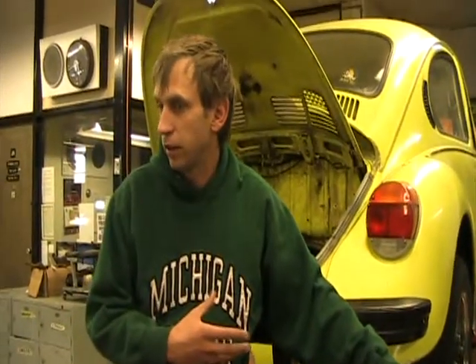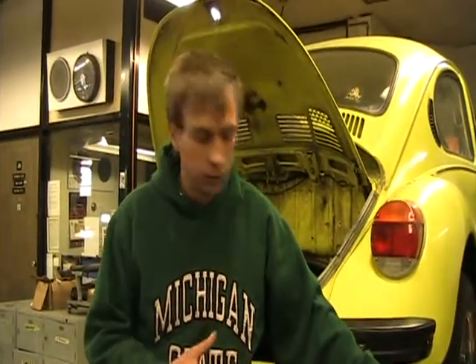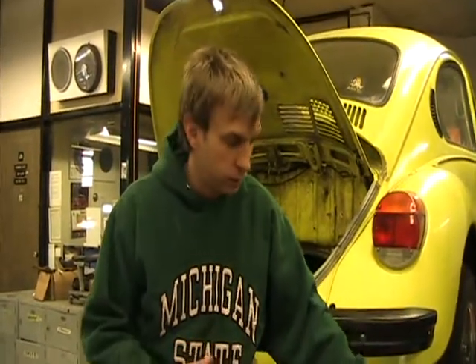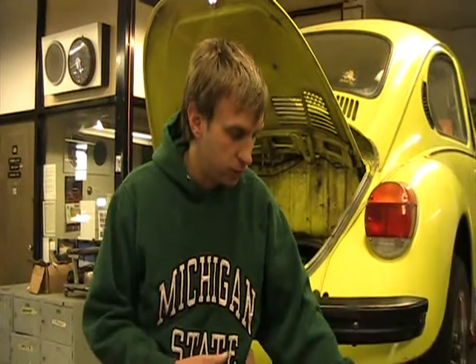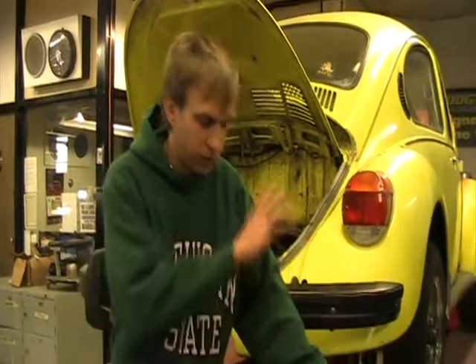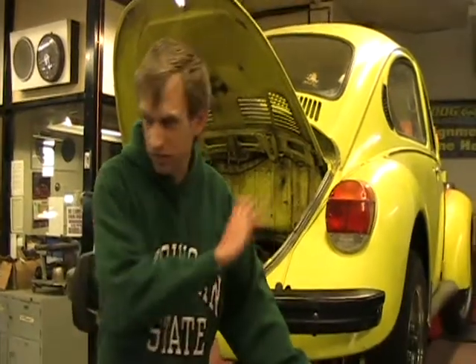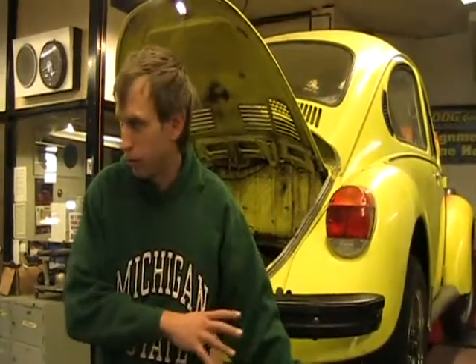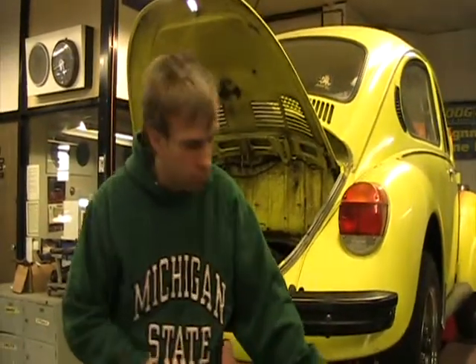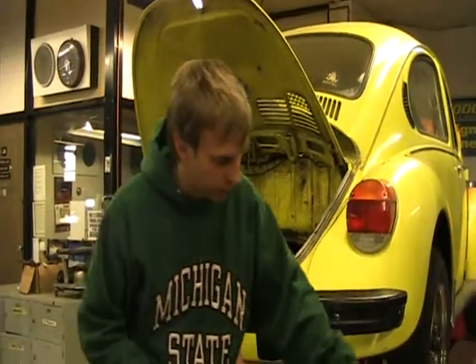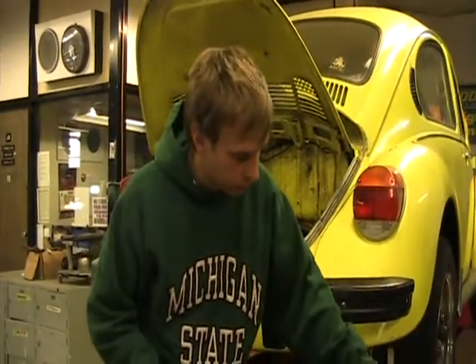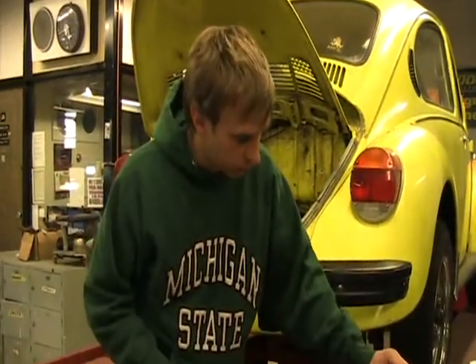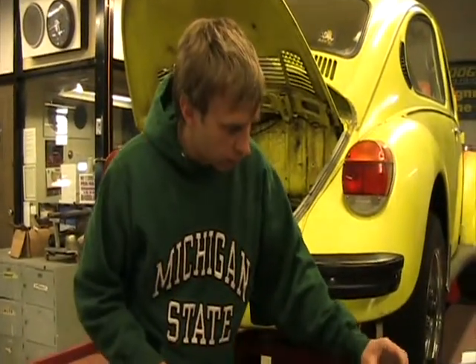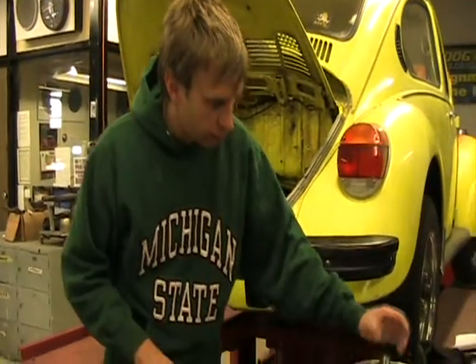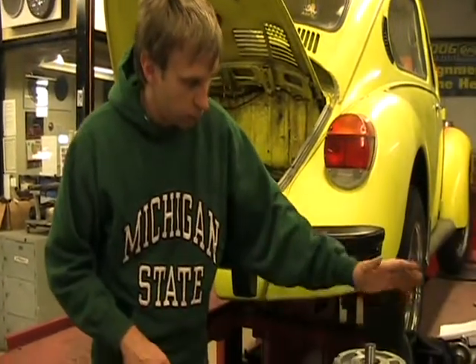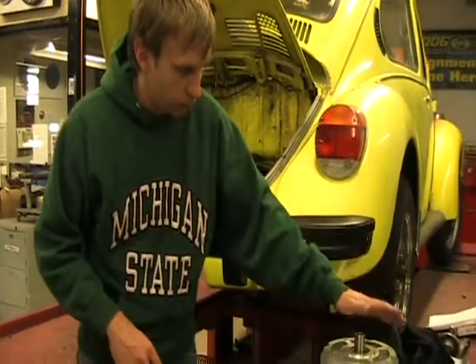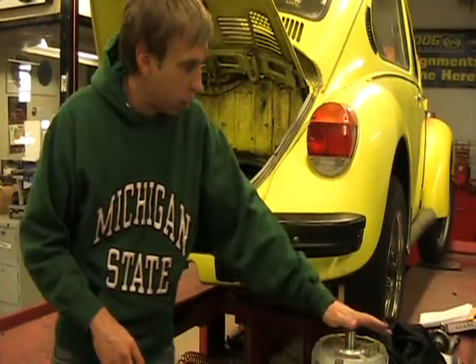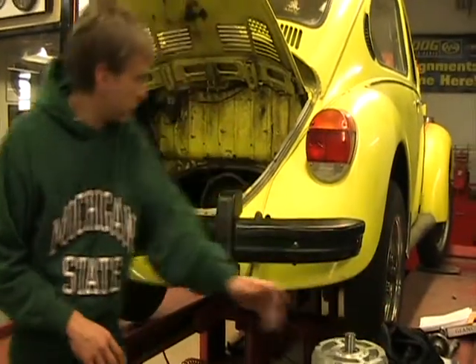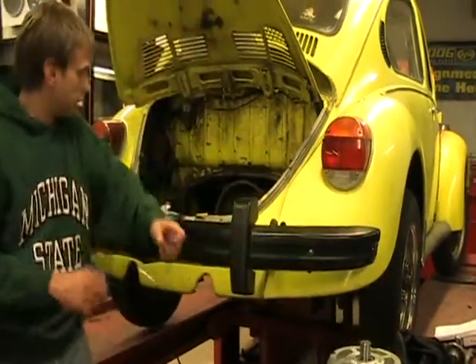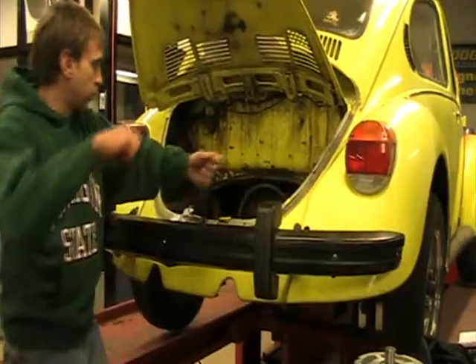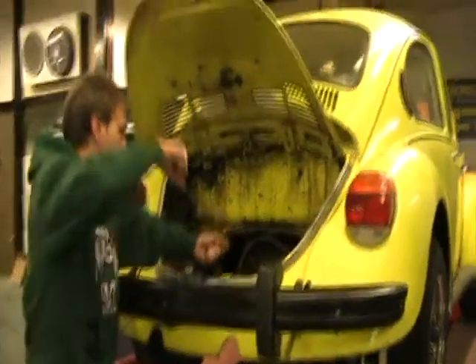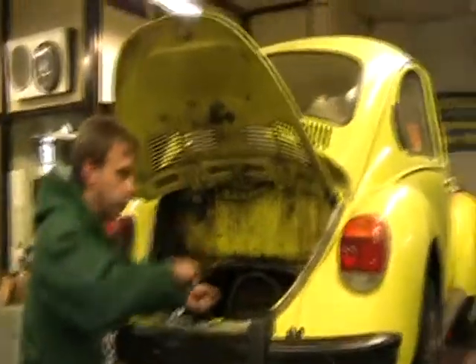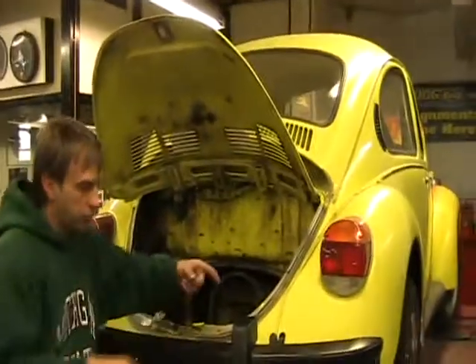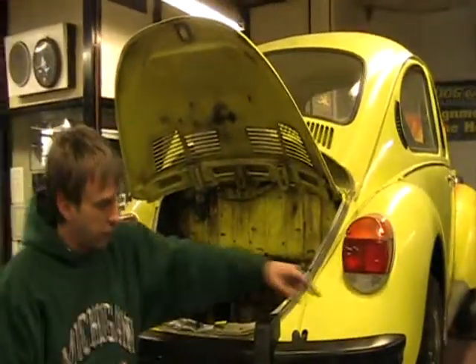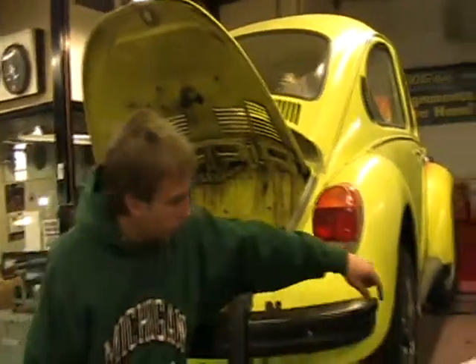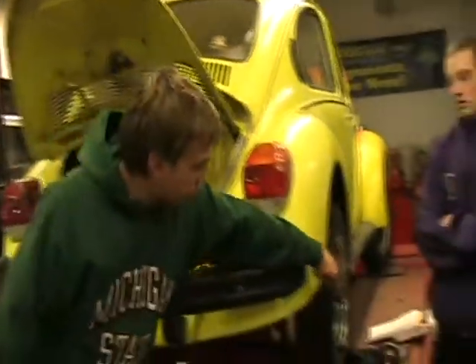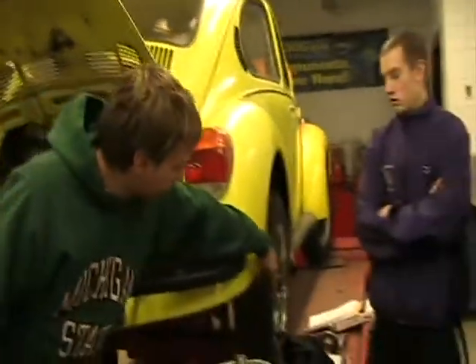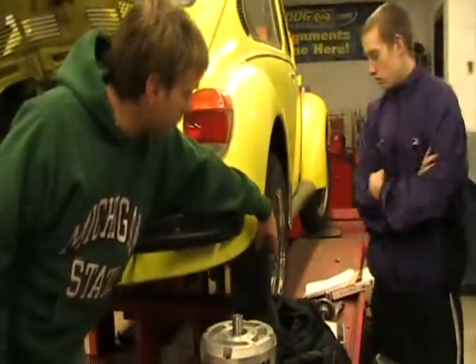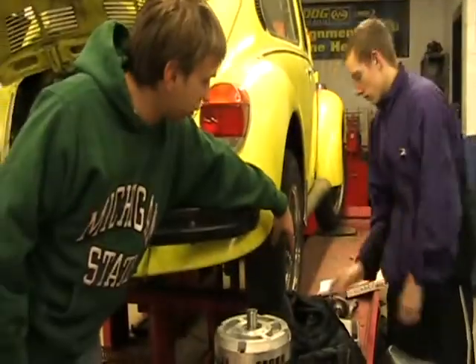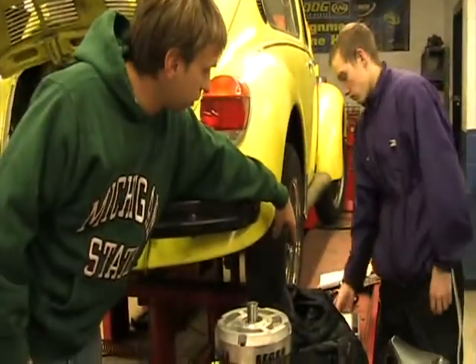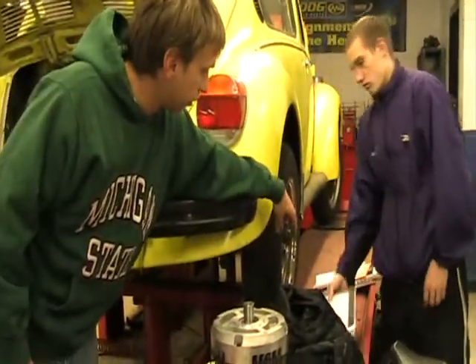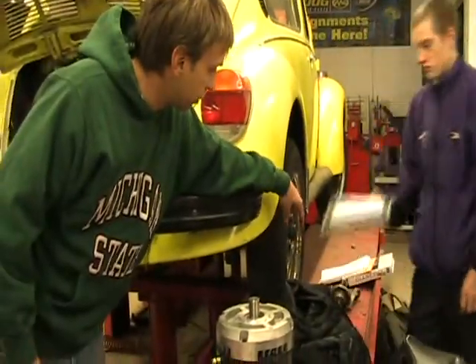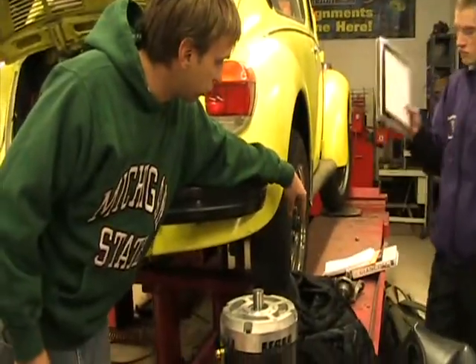Sometimes we'll weld the washer on the end and put a screw in there just to make sure there's going to be no shearing of any kind. With this, we're really not worried about it too much. Then we put that on, and then we have this adapter plate over here — but it's not finished.